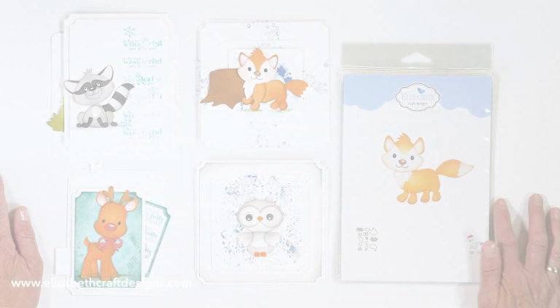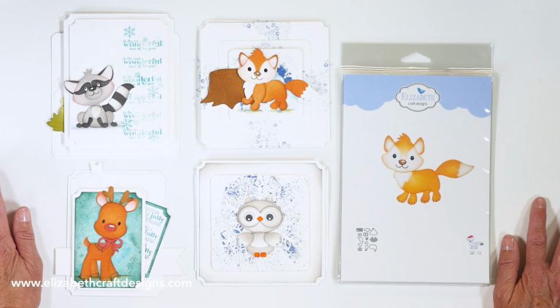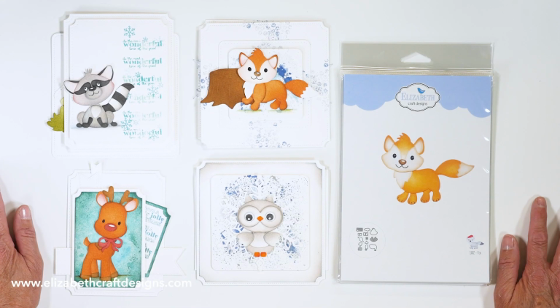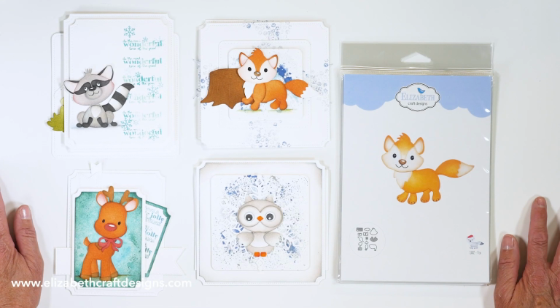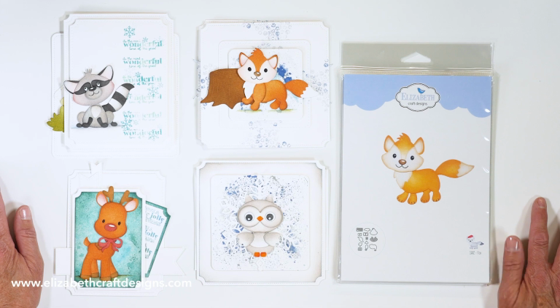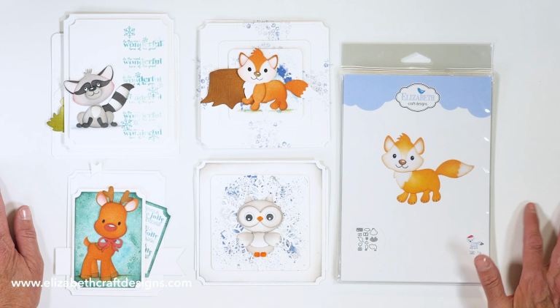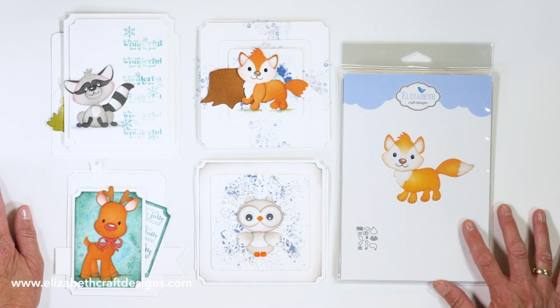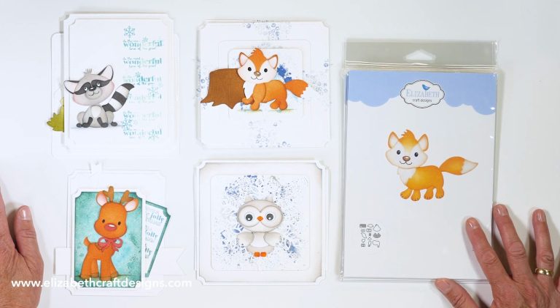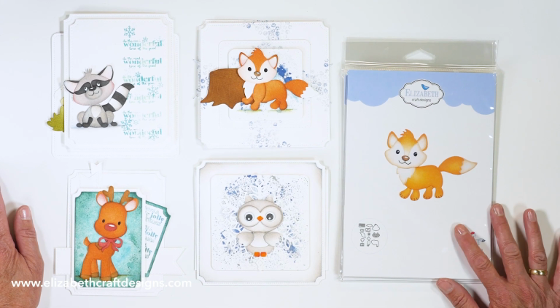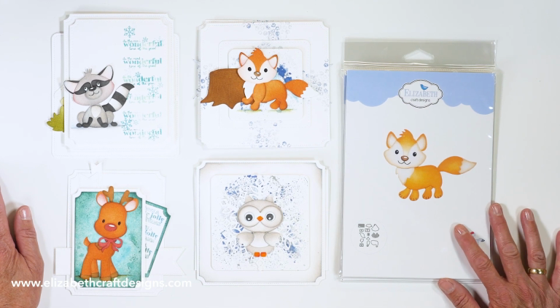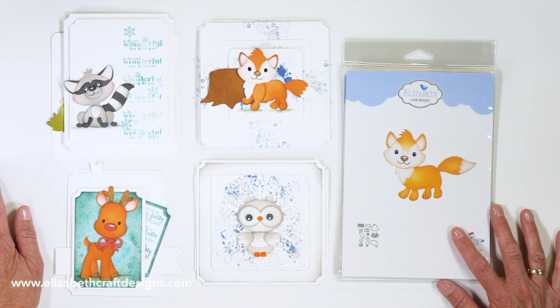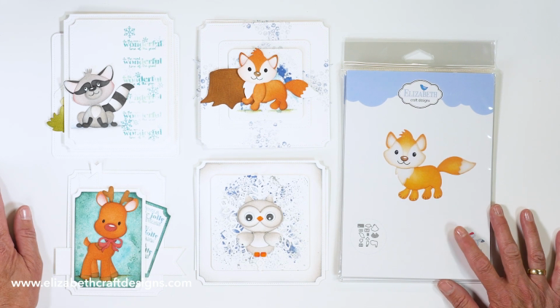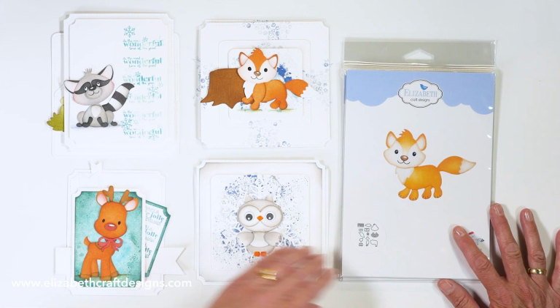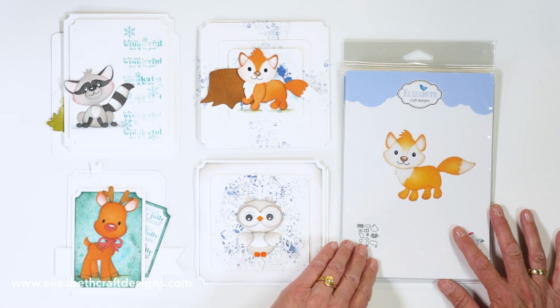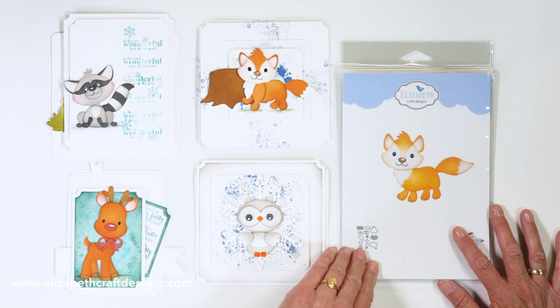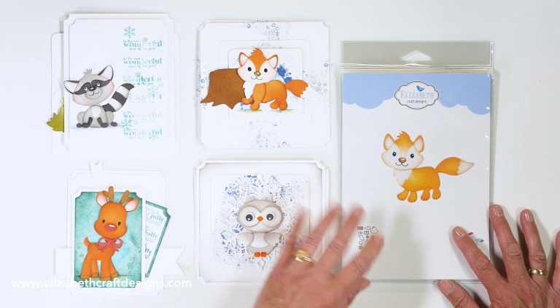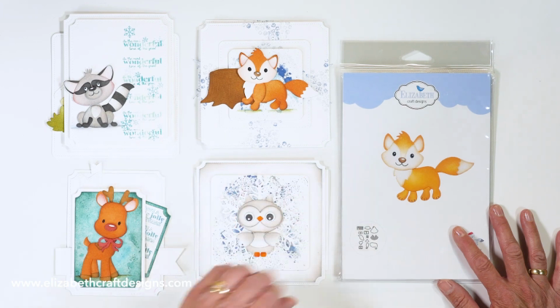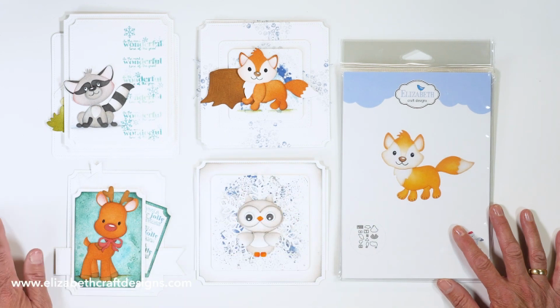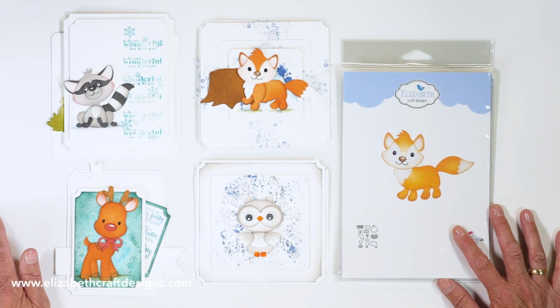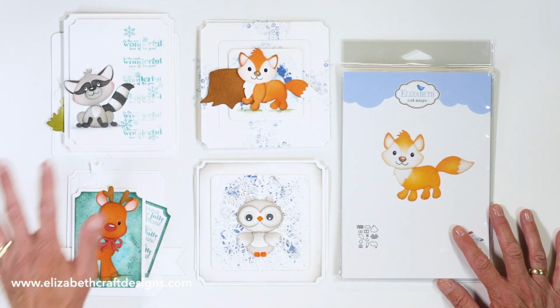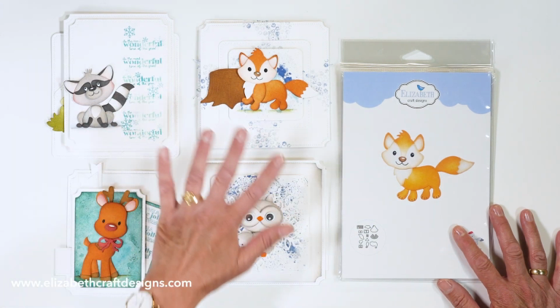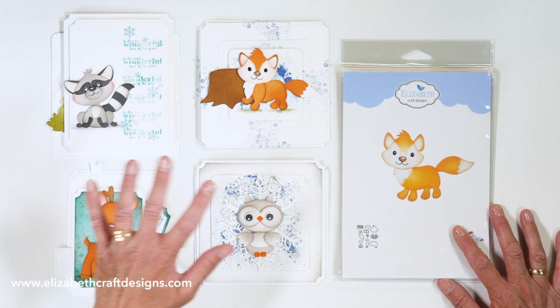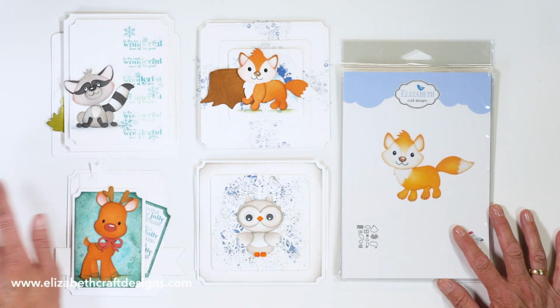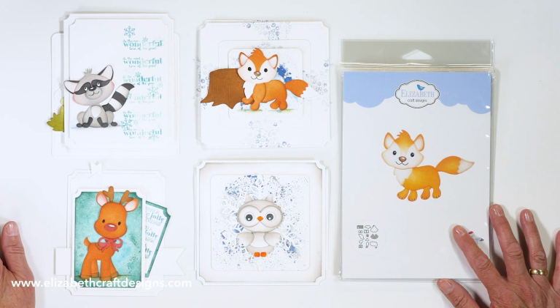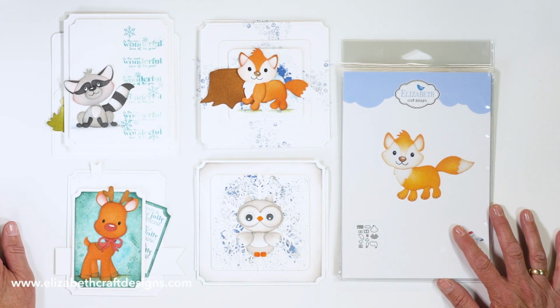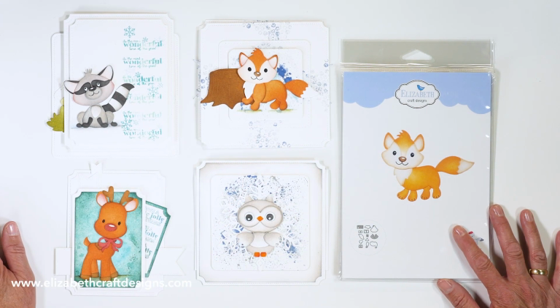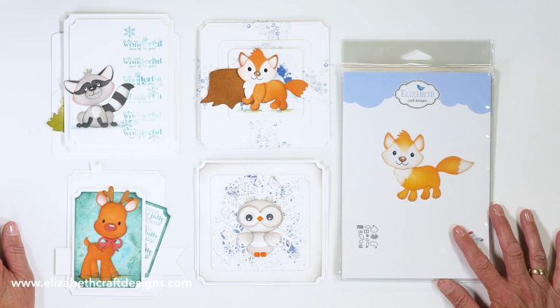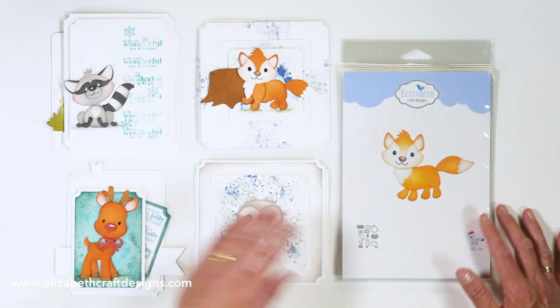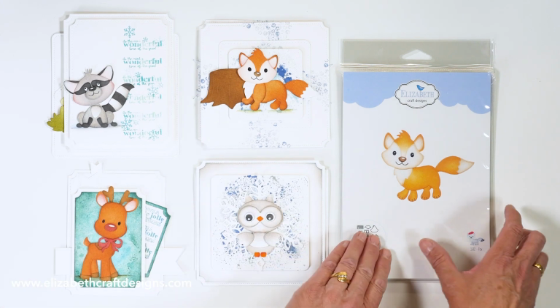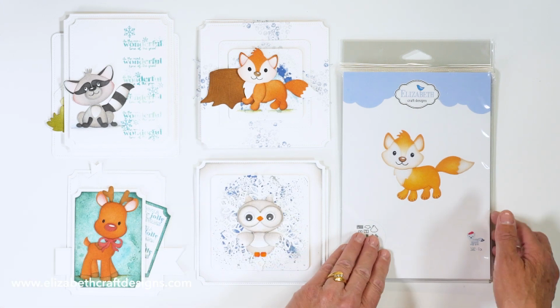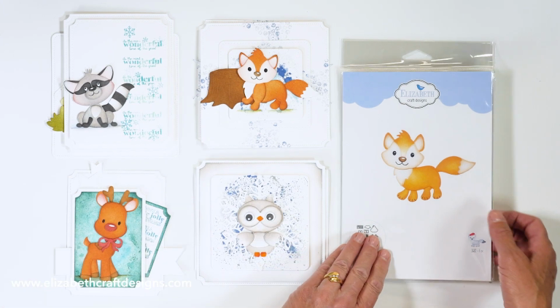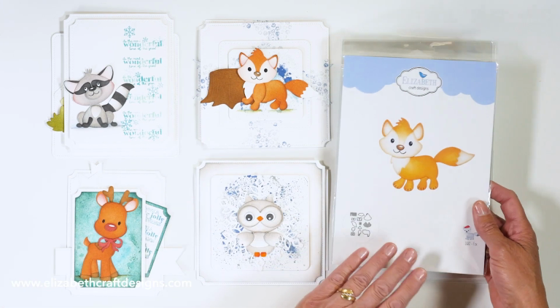Hi, this is Els from Elizabeth Craft Designs, here to introduce the new July collection from Elizabeth Craft Designs, all designed by Josette. All the cards I show you are created by Anita Isendorn. So let's start with the fox.